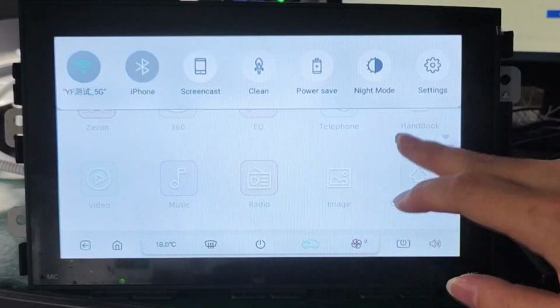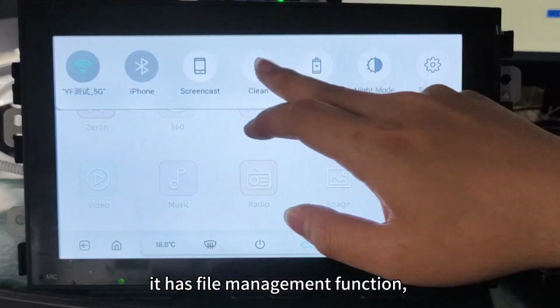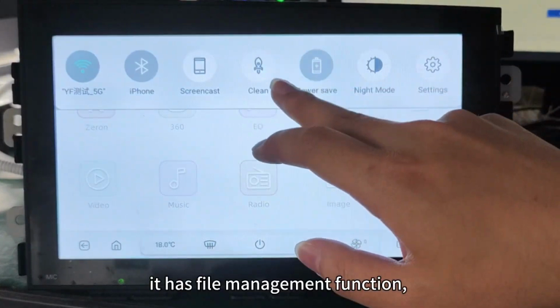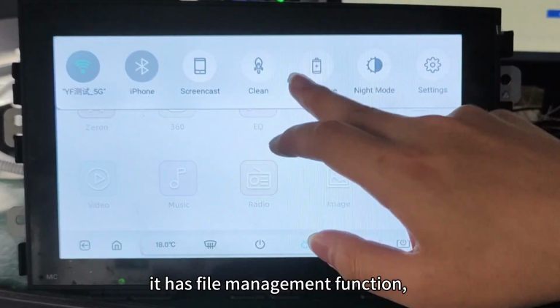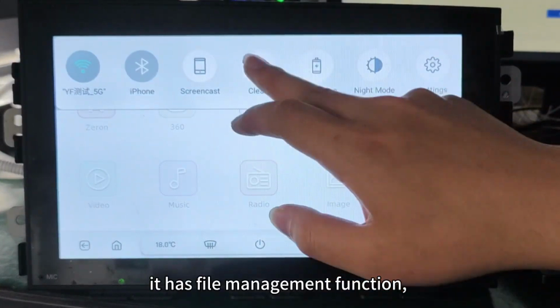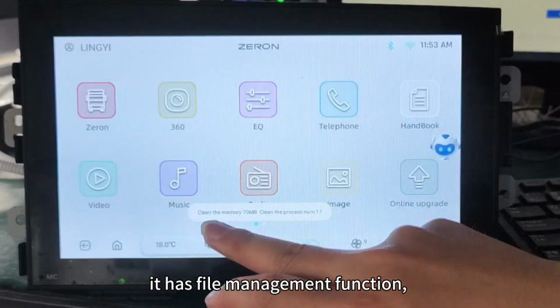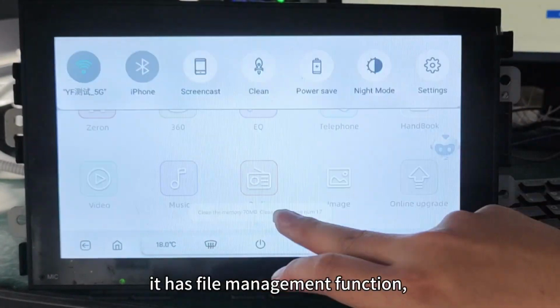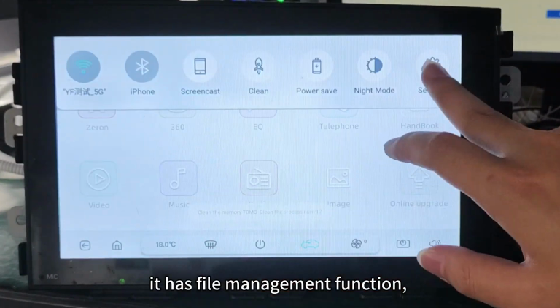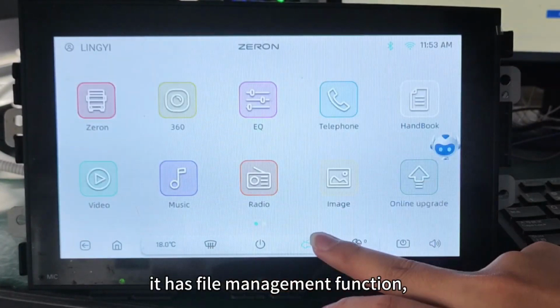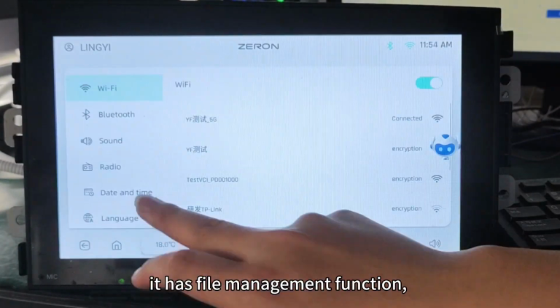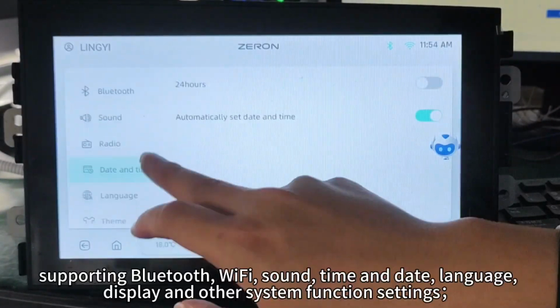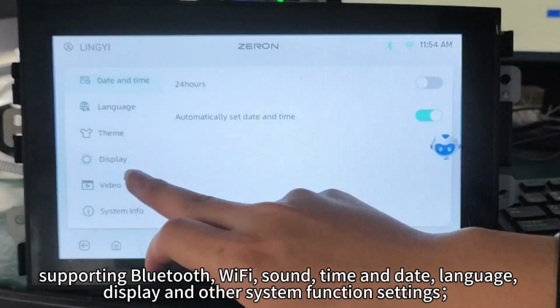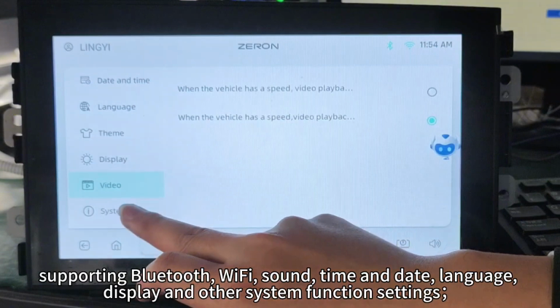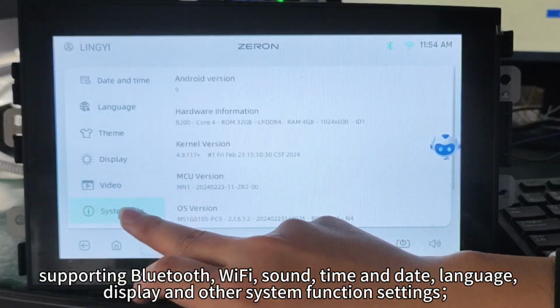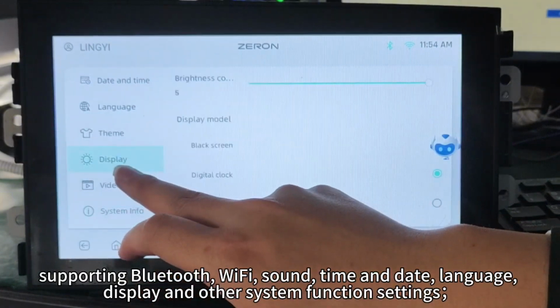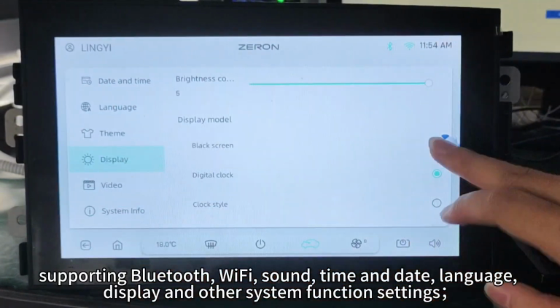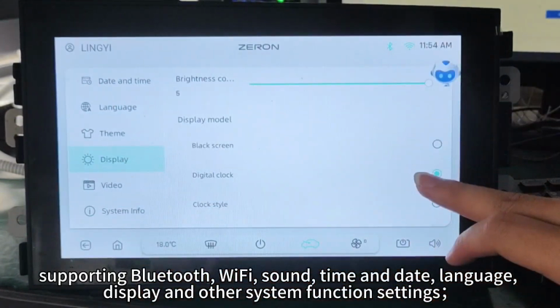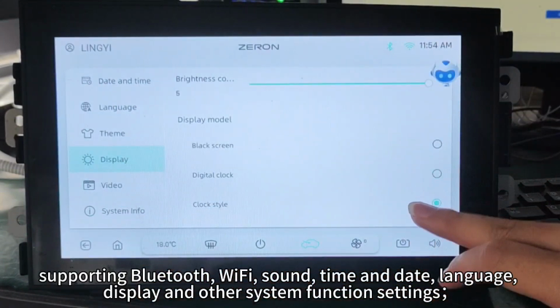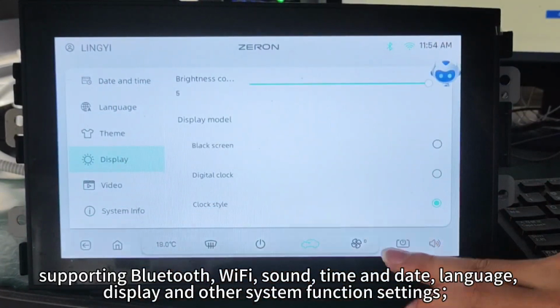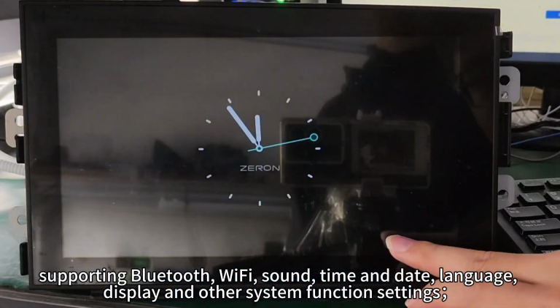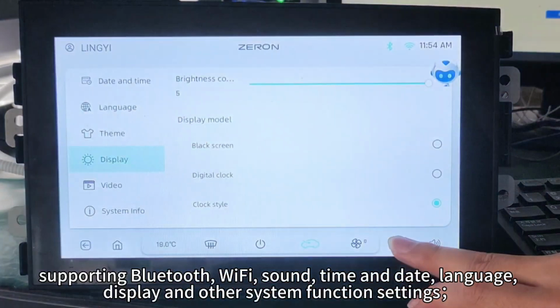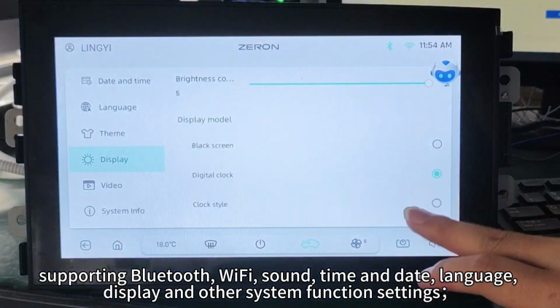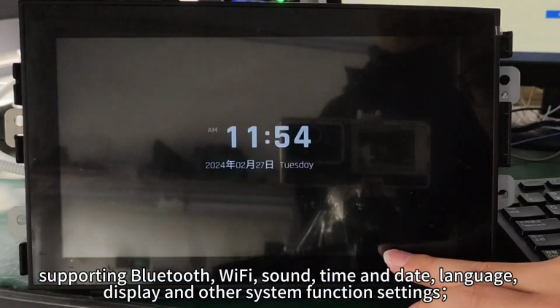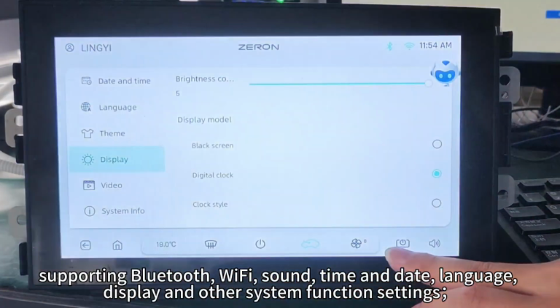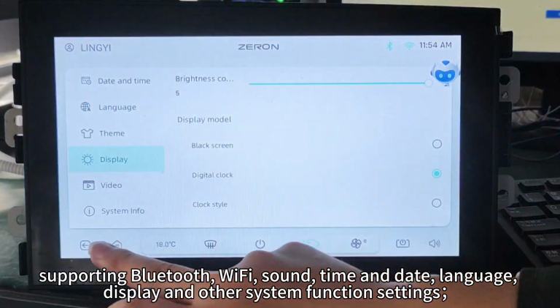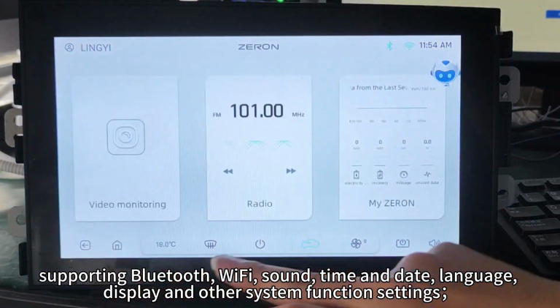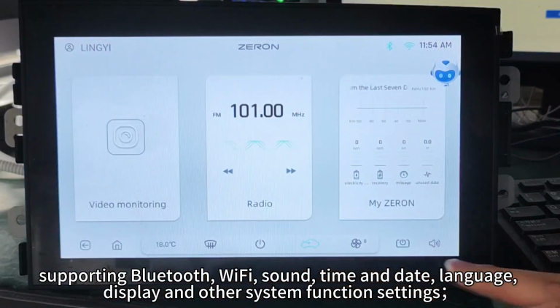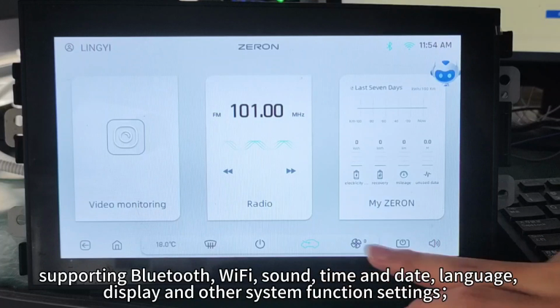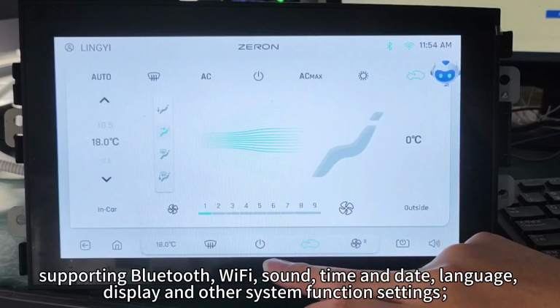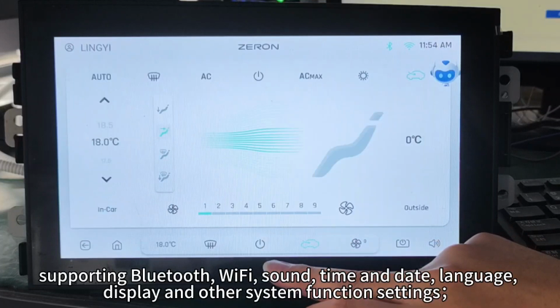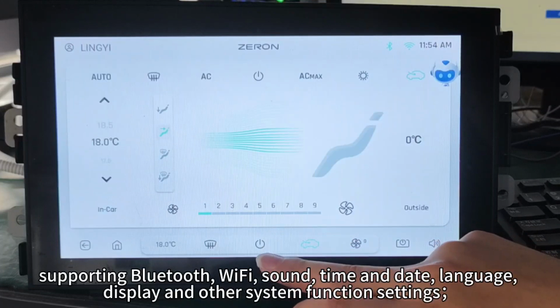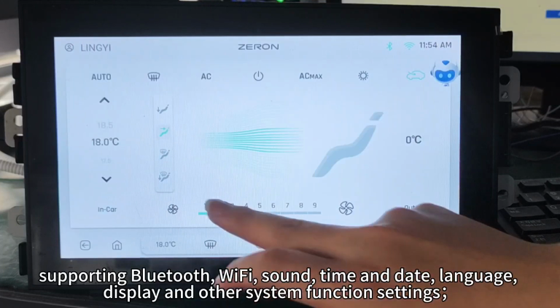It supports Bluetooth, Wi-Fi, sound, time and date, language, display, and other system function settings.